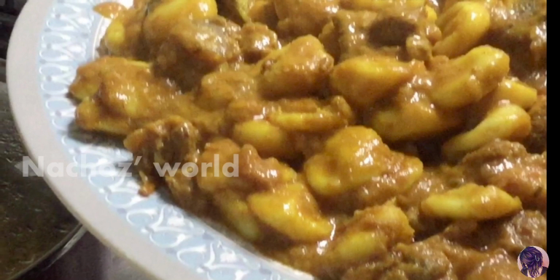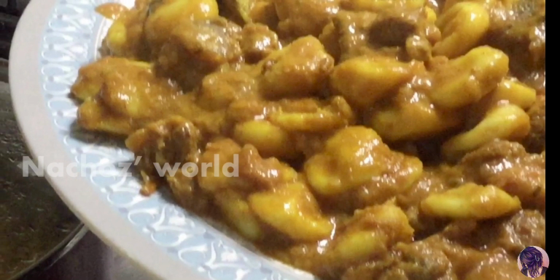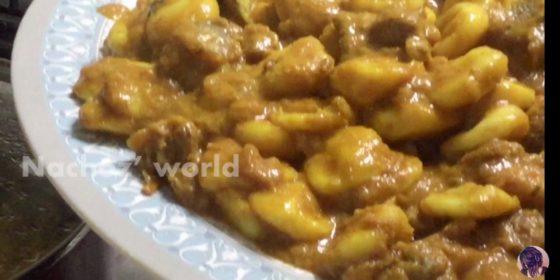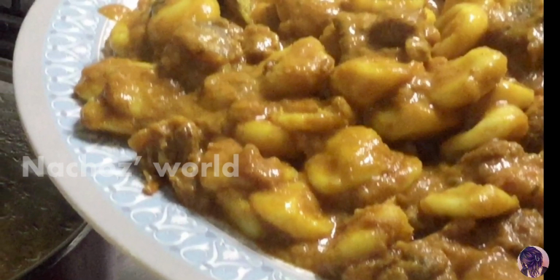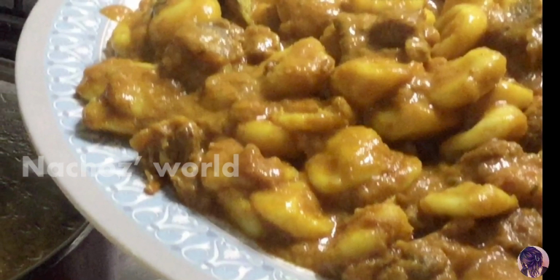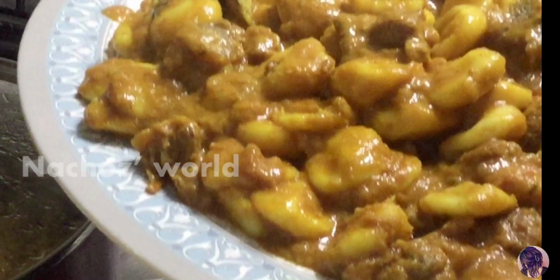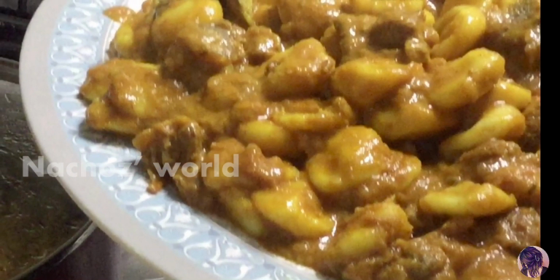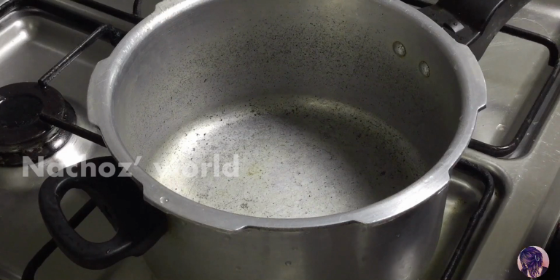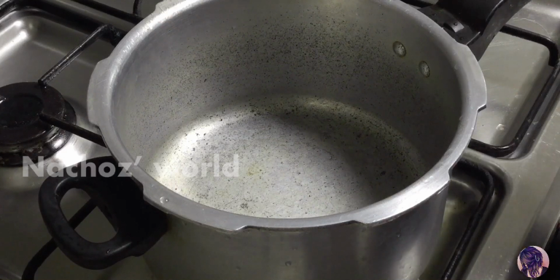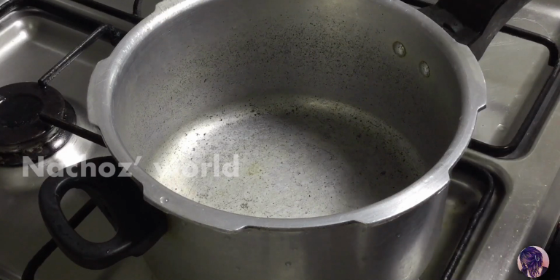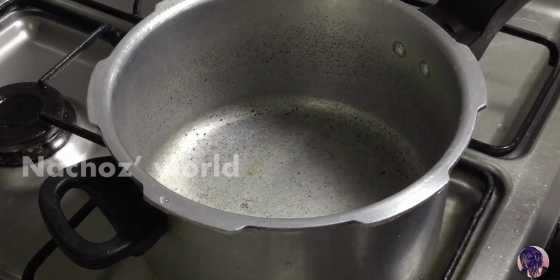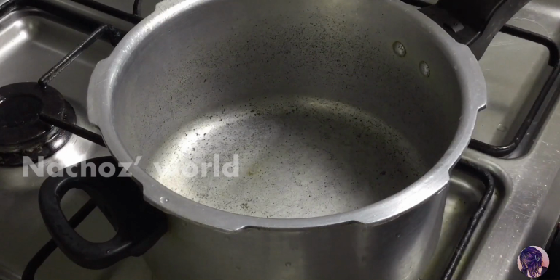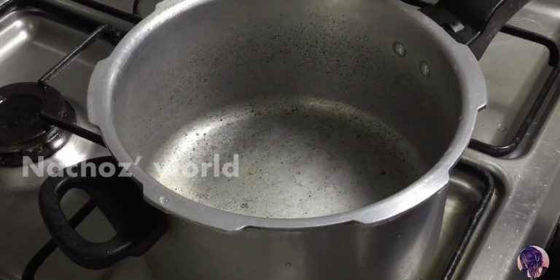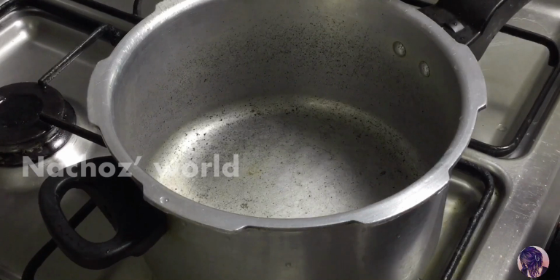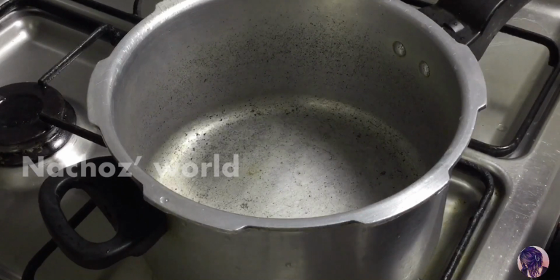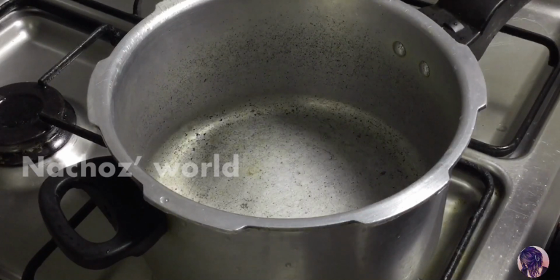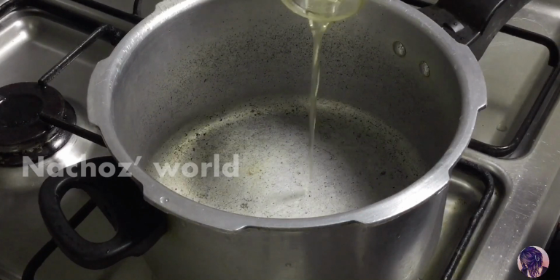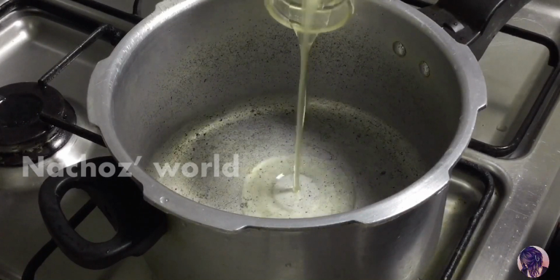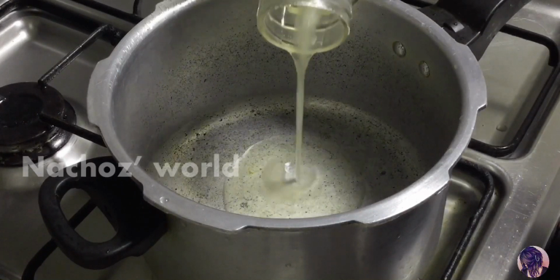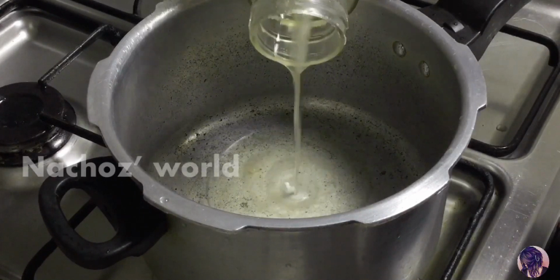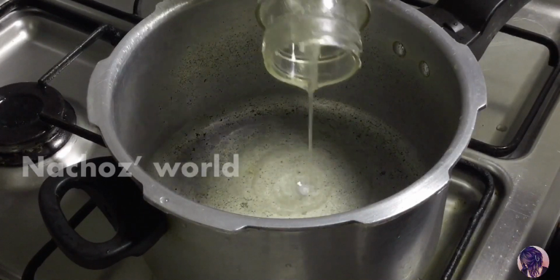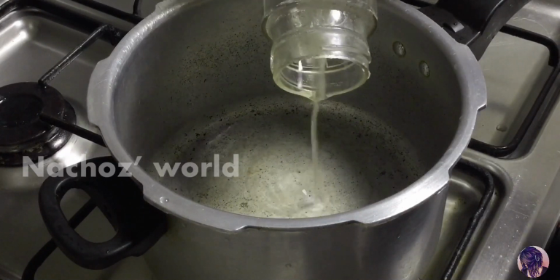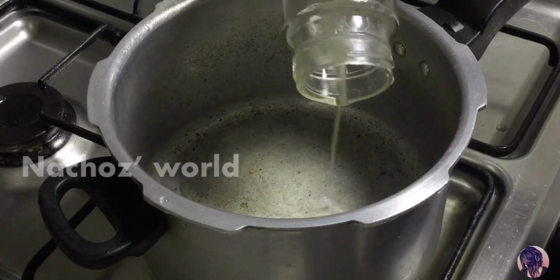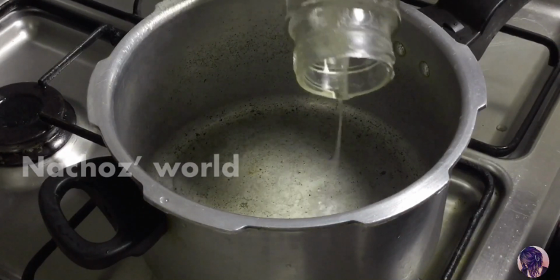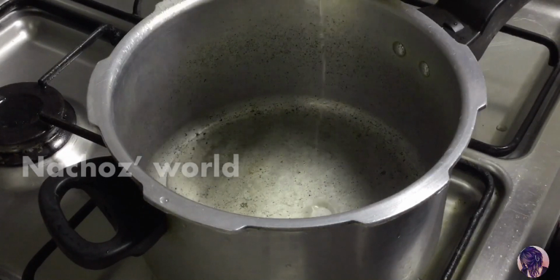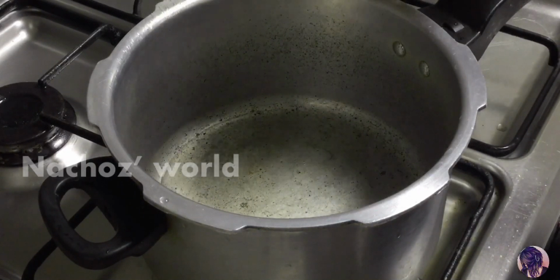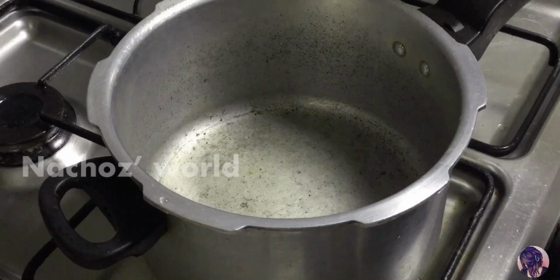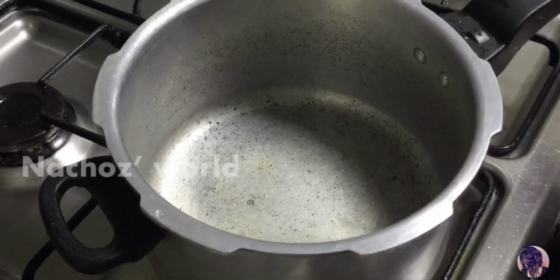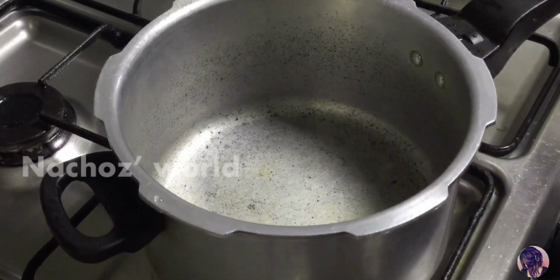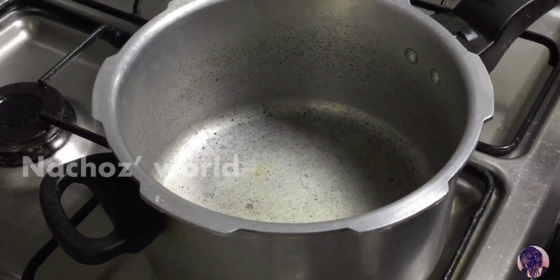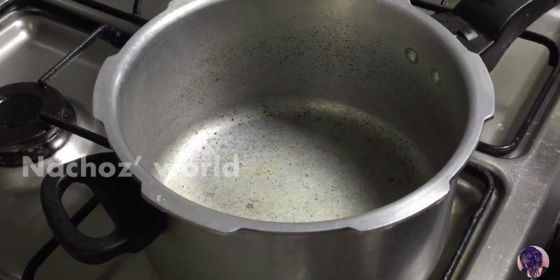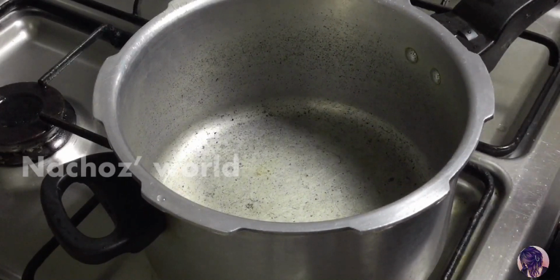This is how to tell you. I will try to put it in a bowl. 3 spoon. I will try it.